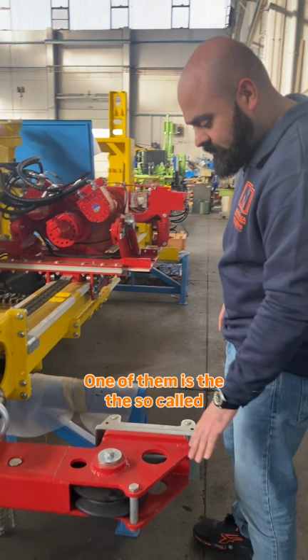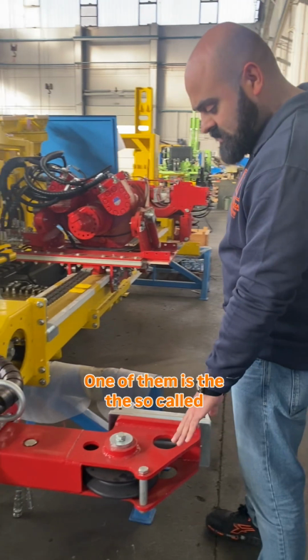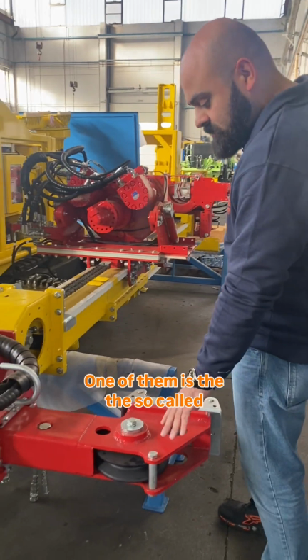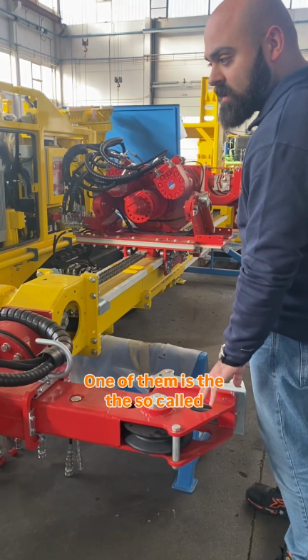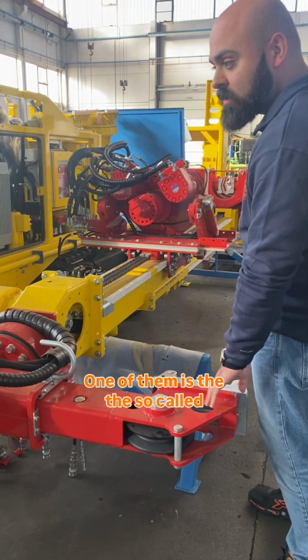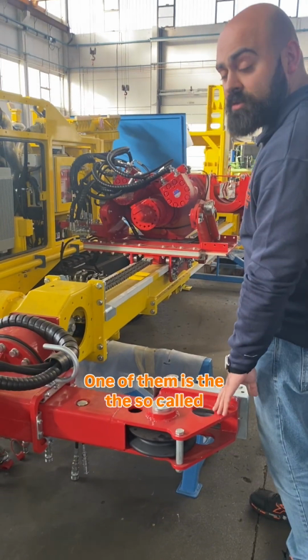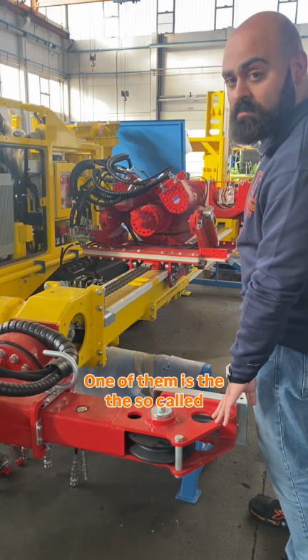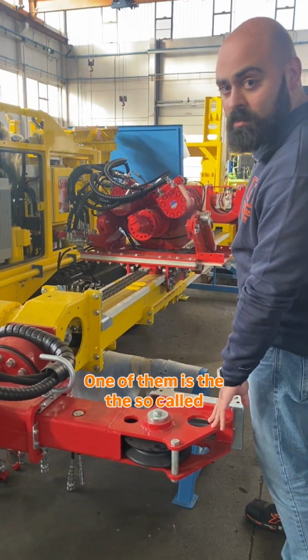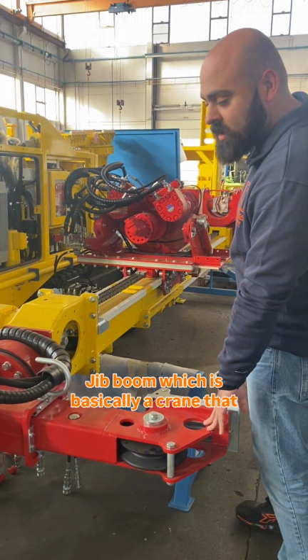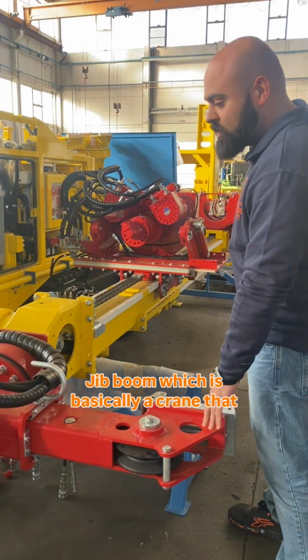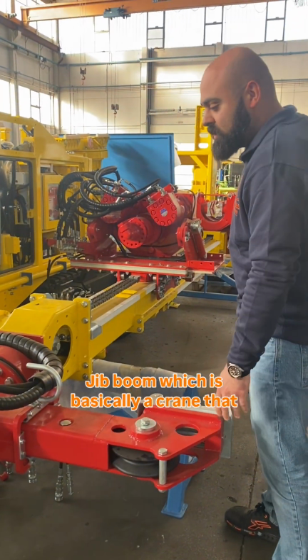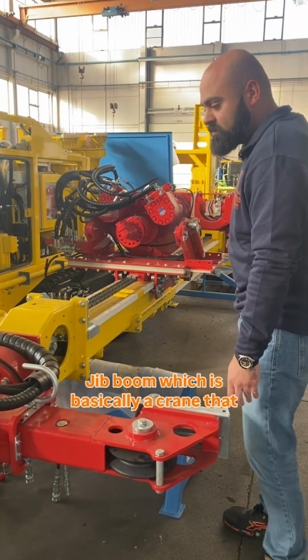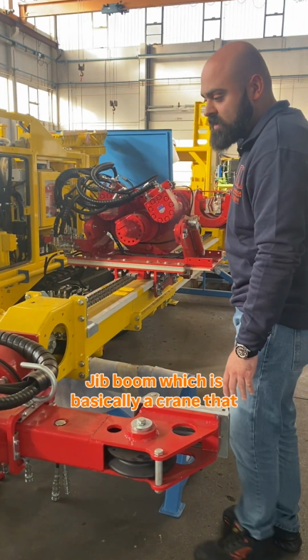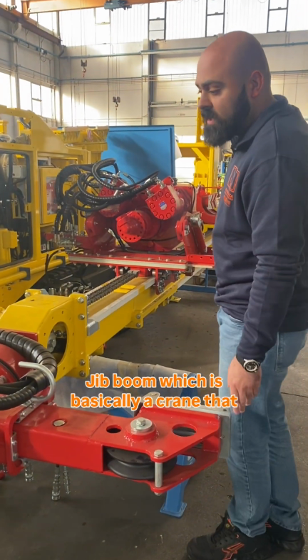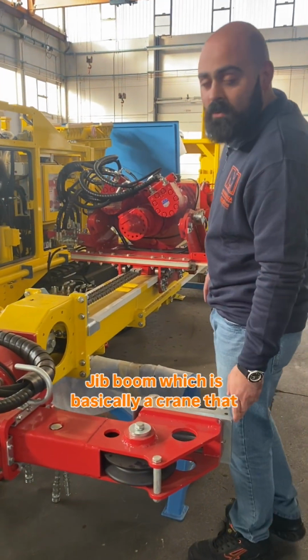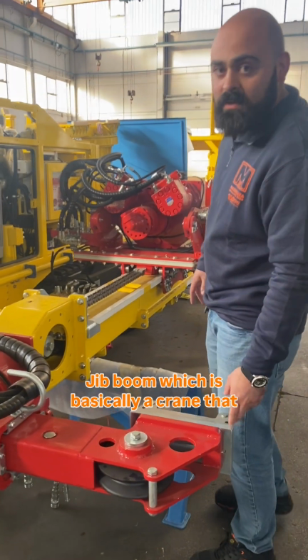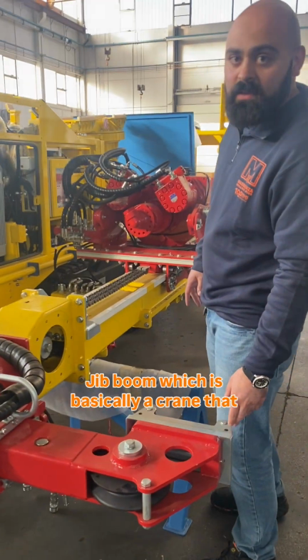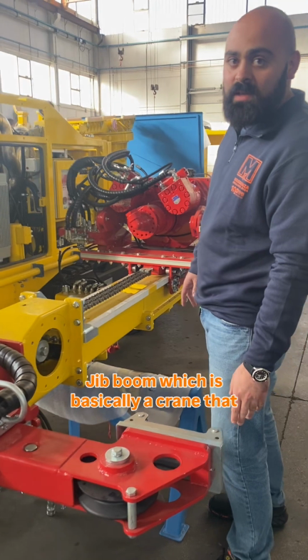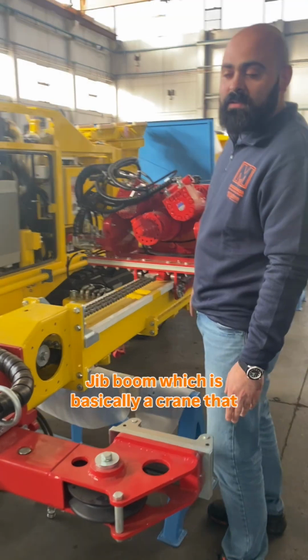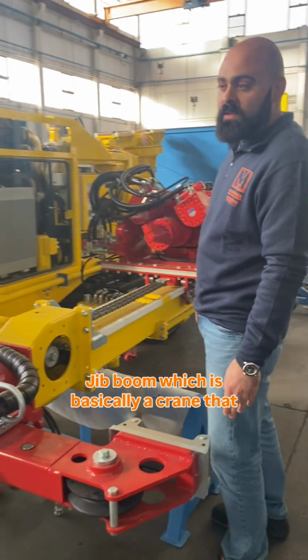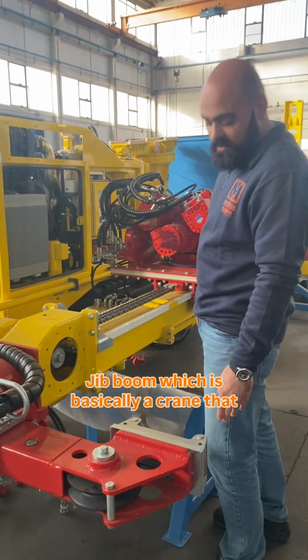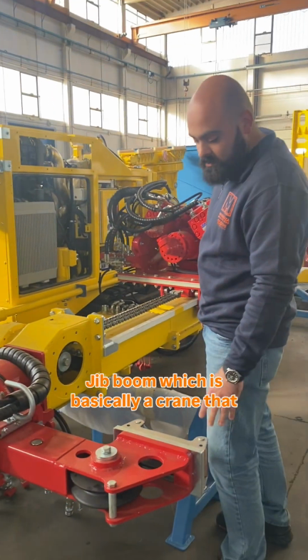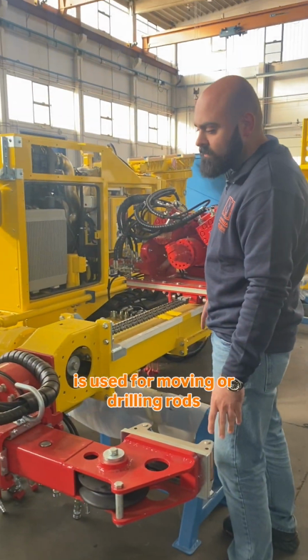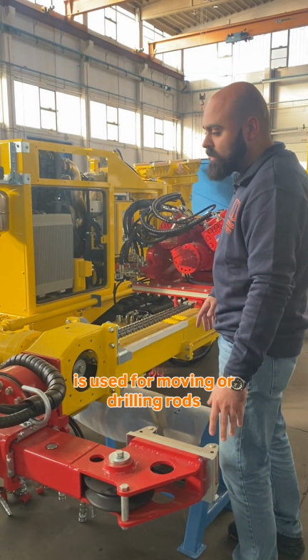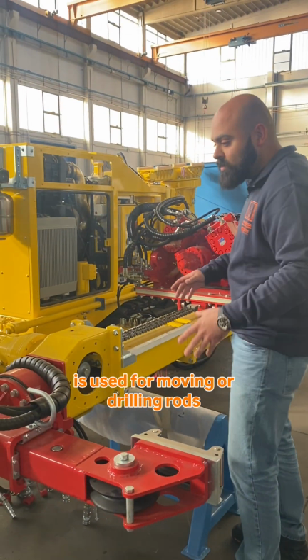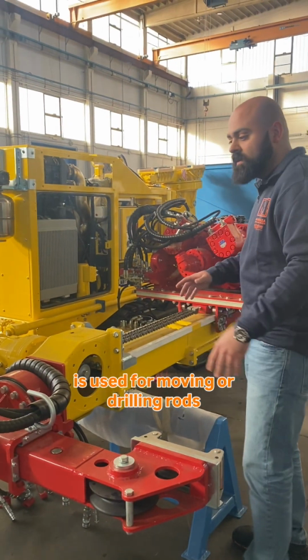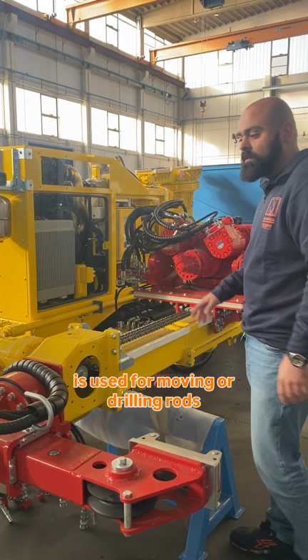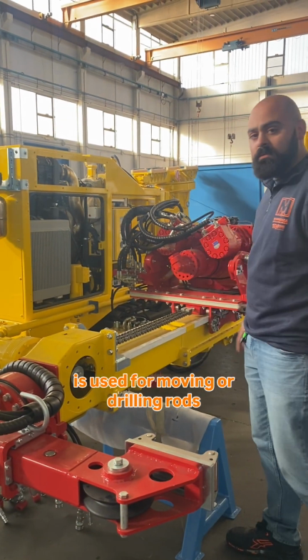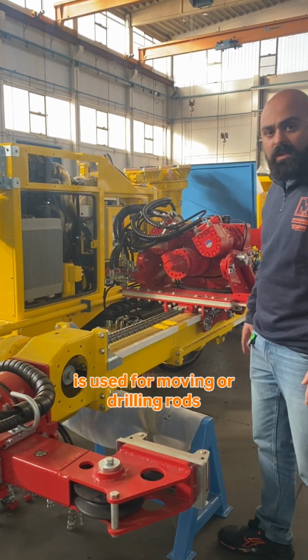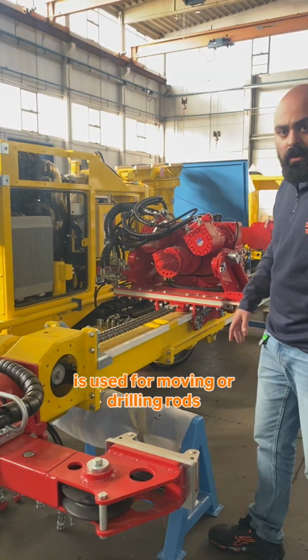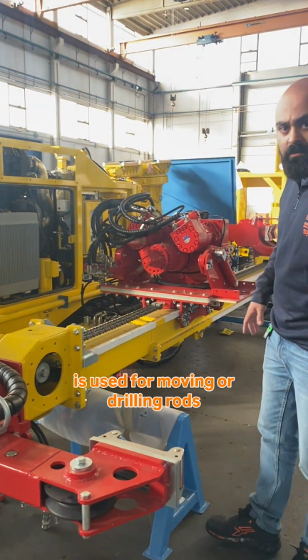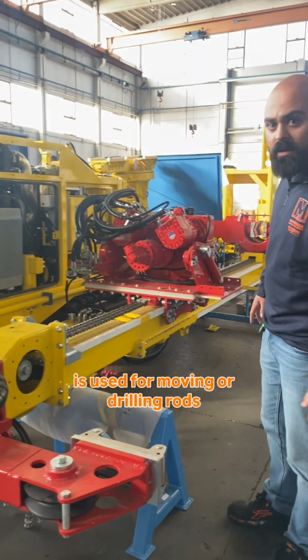One of them is the so-called G-Boom, which is basically a crane that is used for moving drilling rods around.